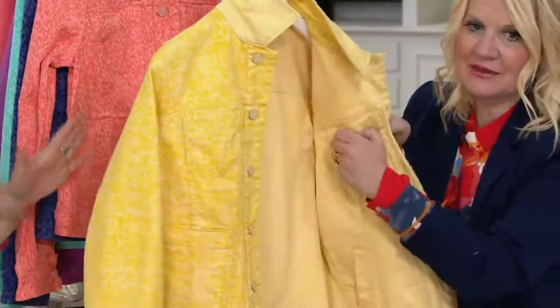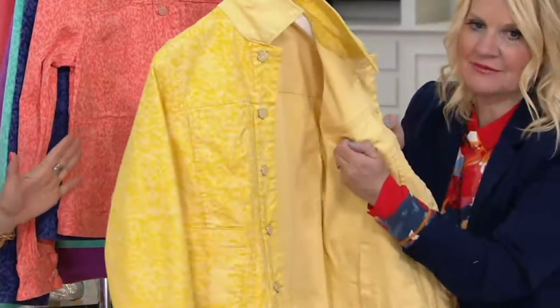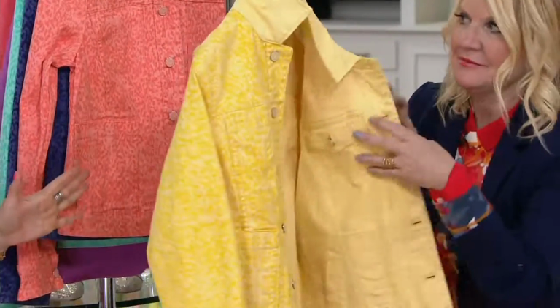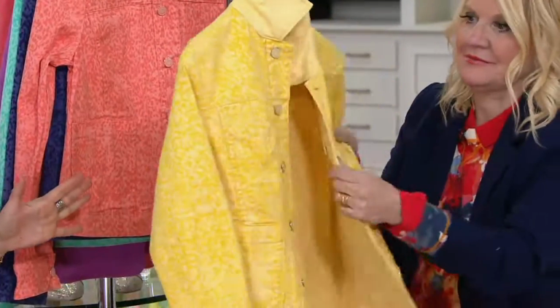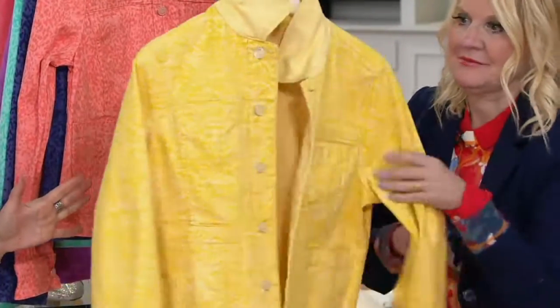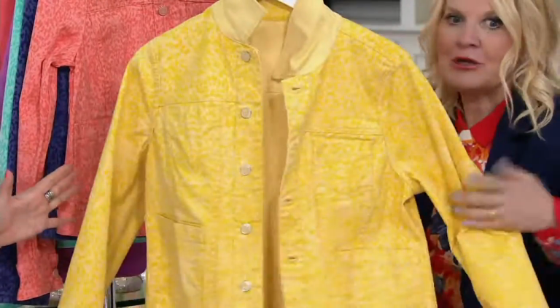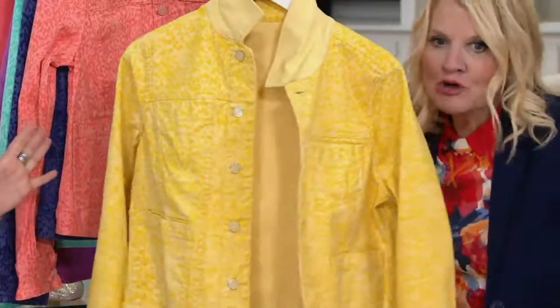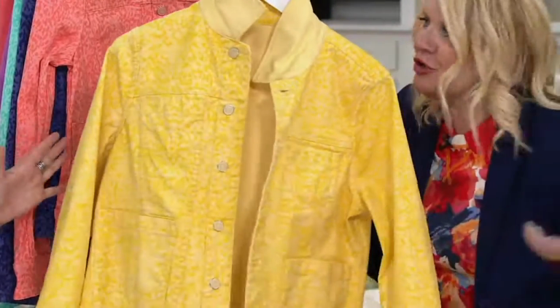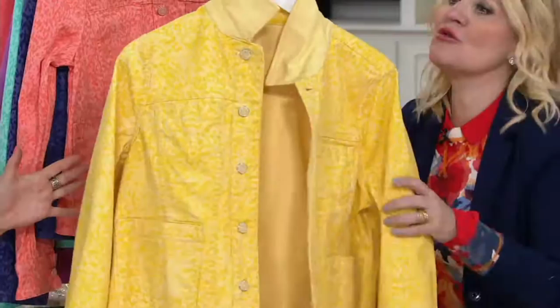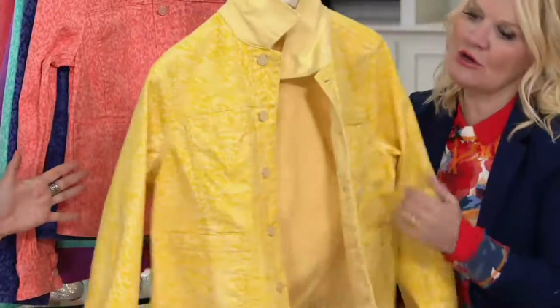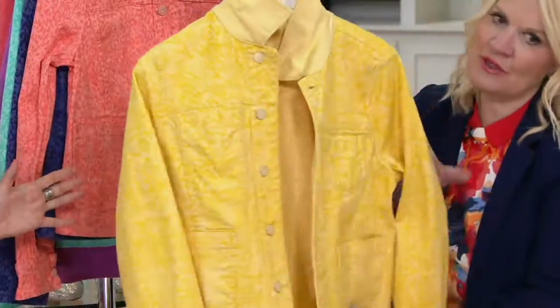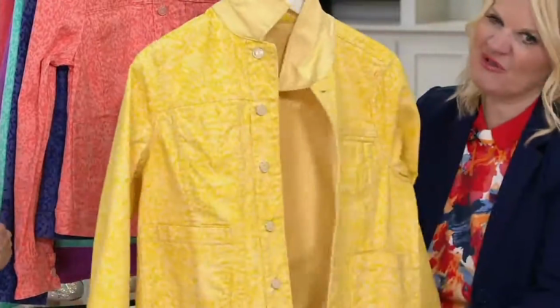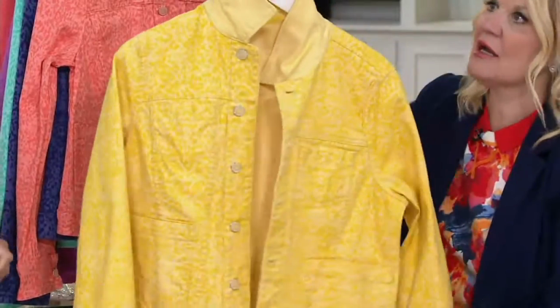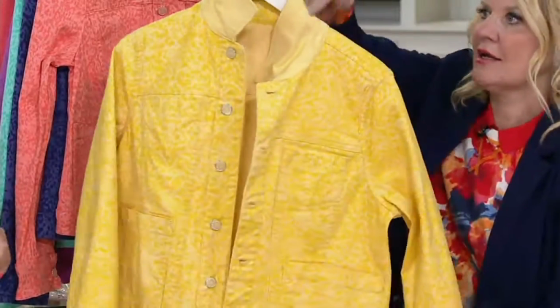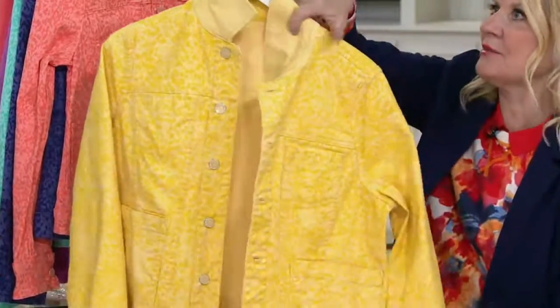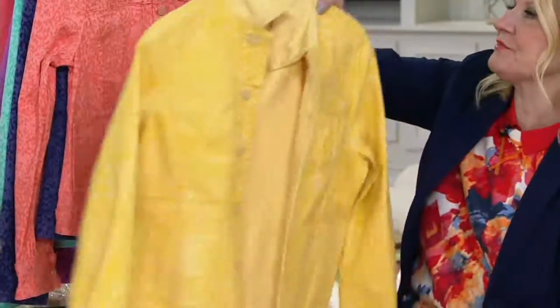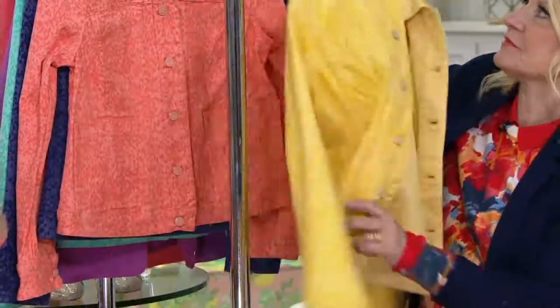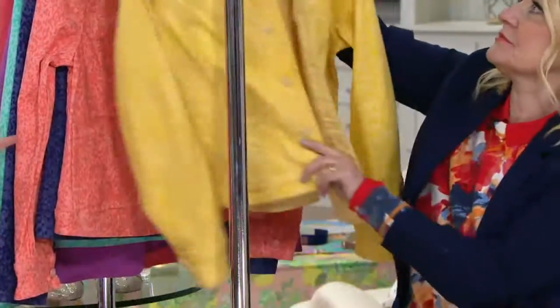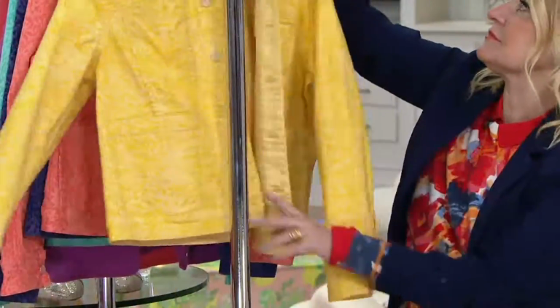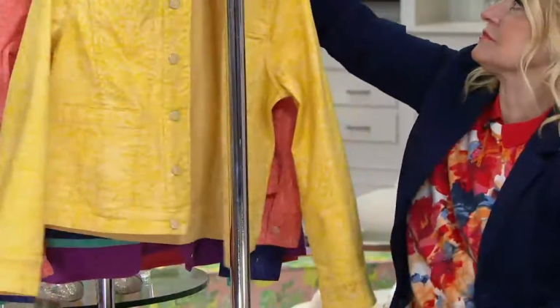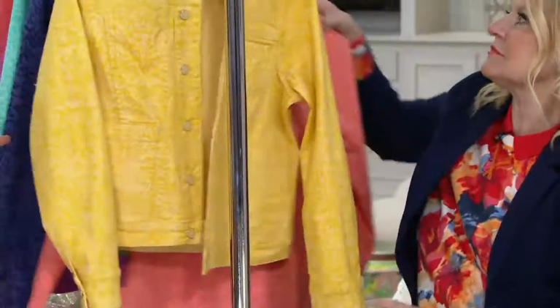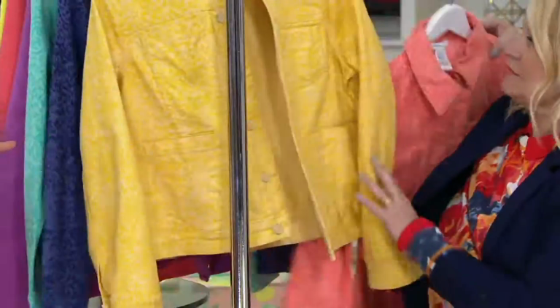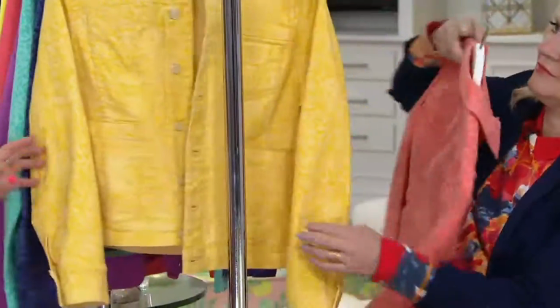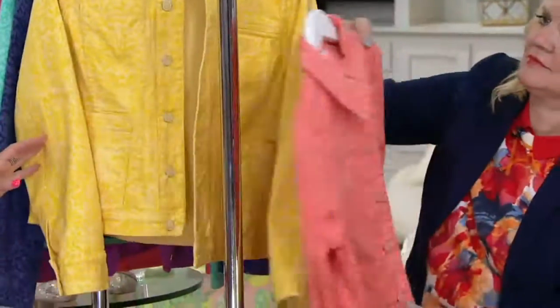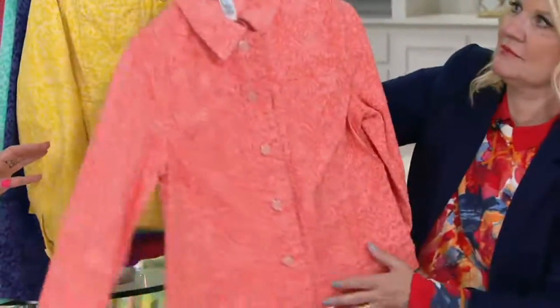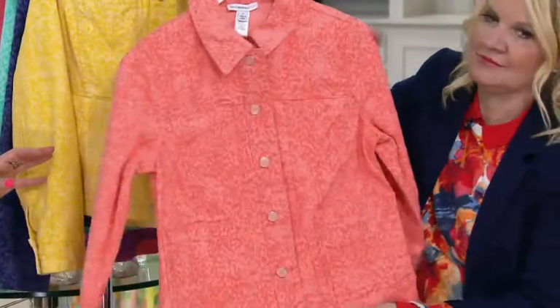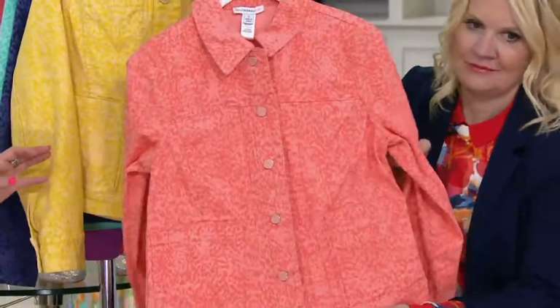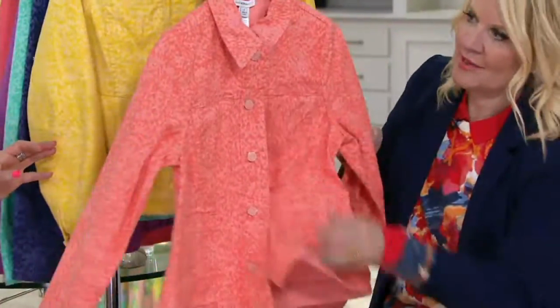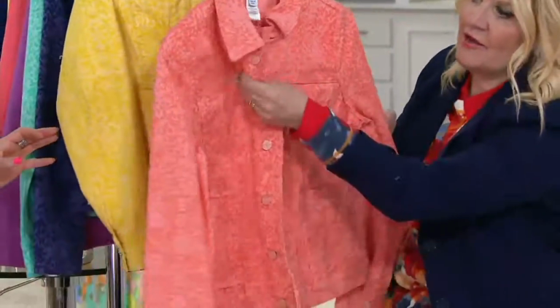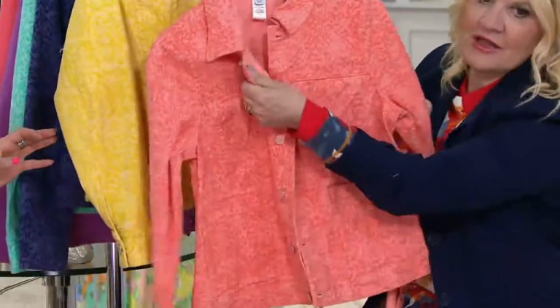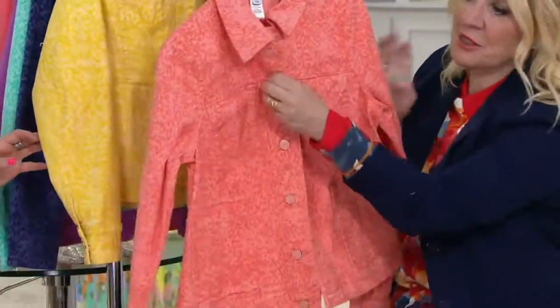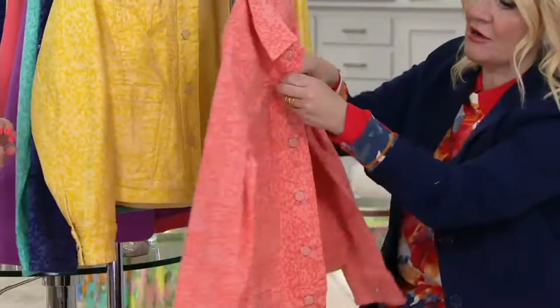Talk about a great jacket to take on vacation, because you get two different looks for one. Yellow. And then behind that we have peach nectar — love that. And then the interior is just a solid.